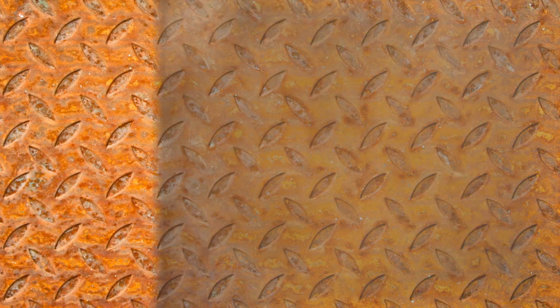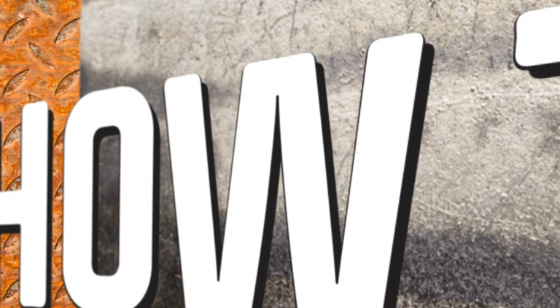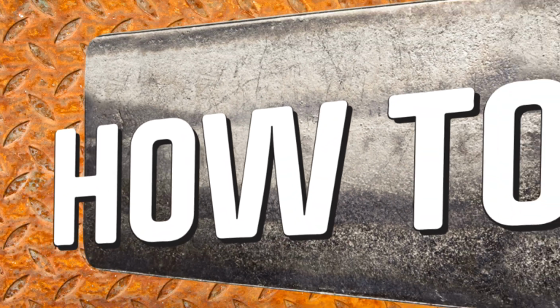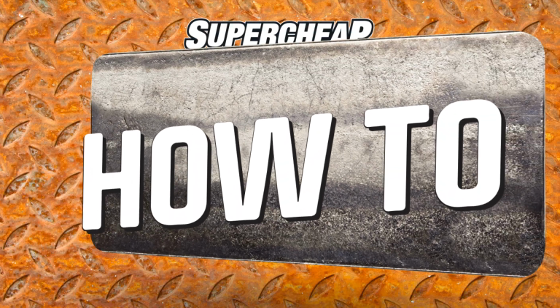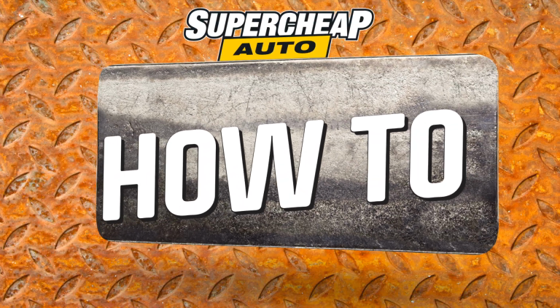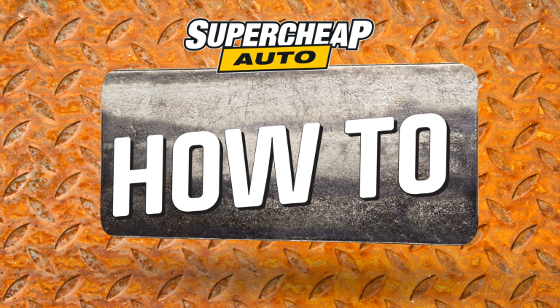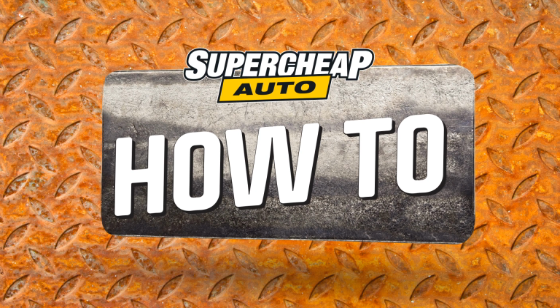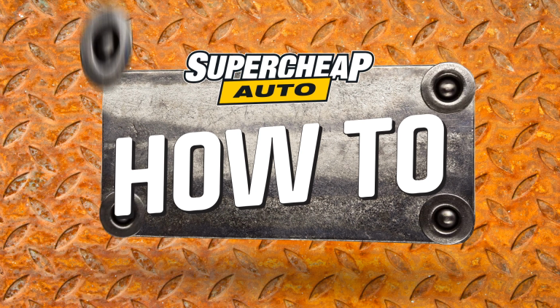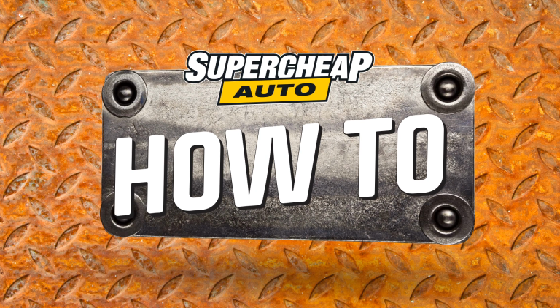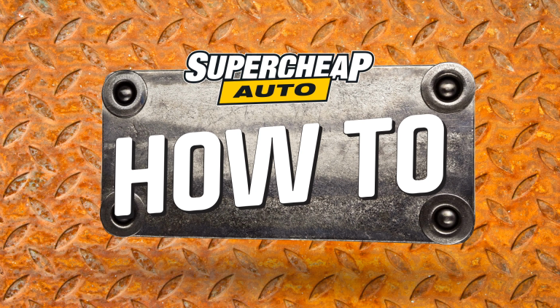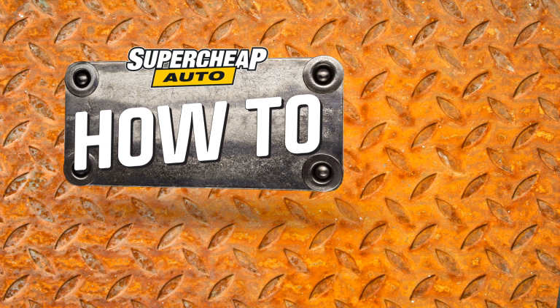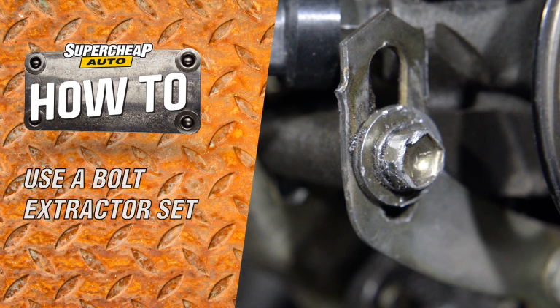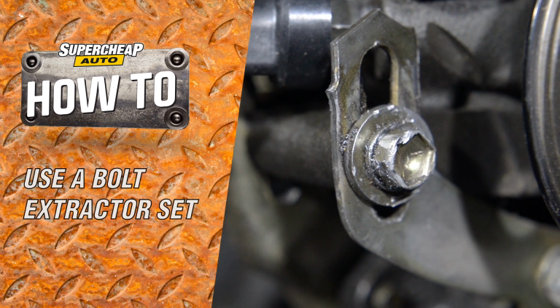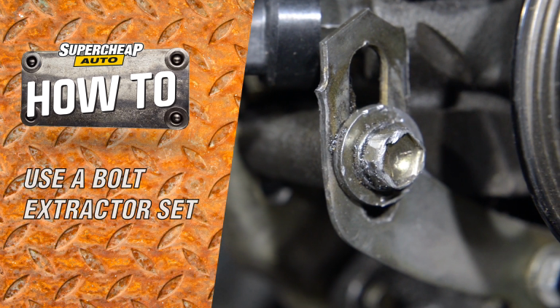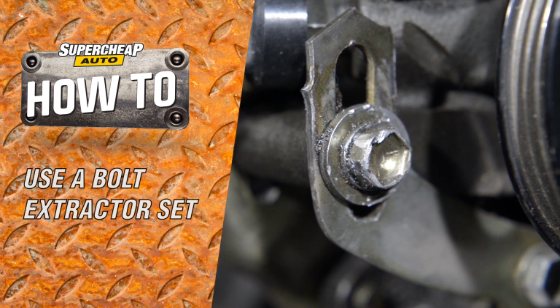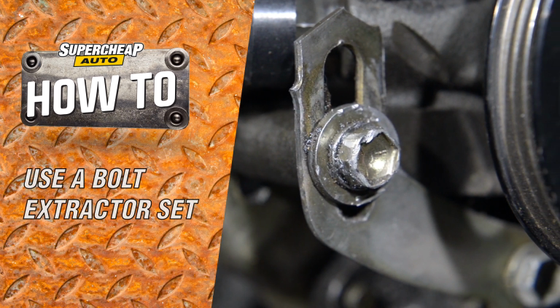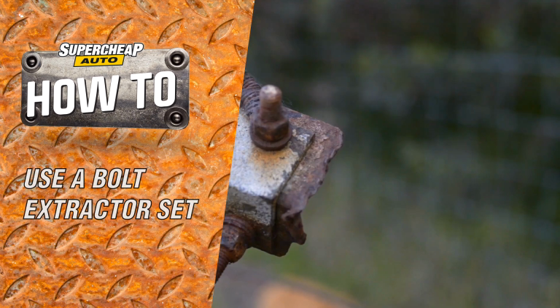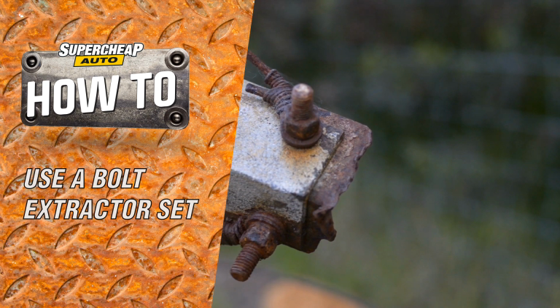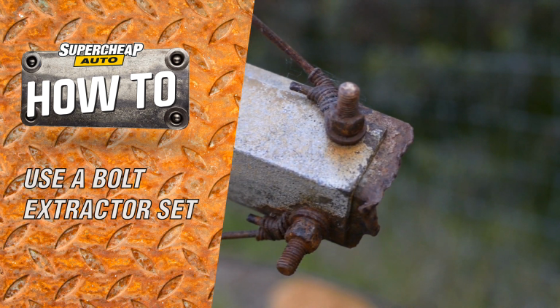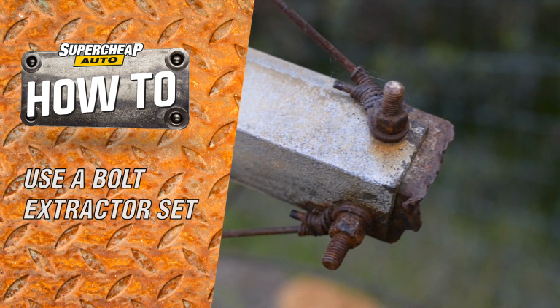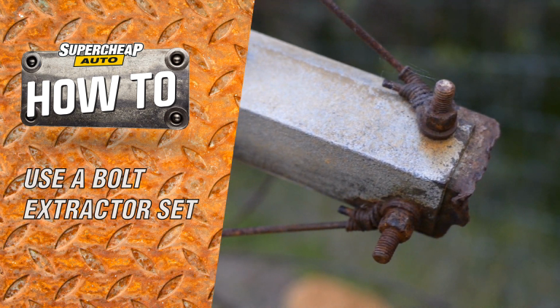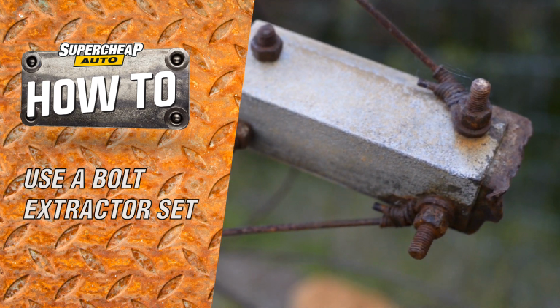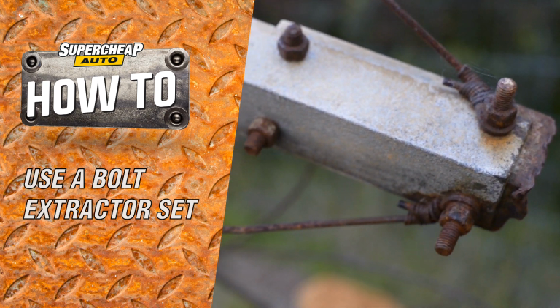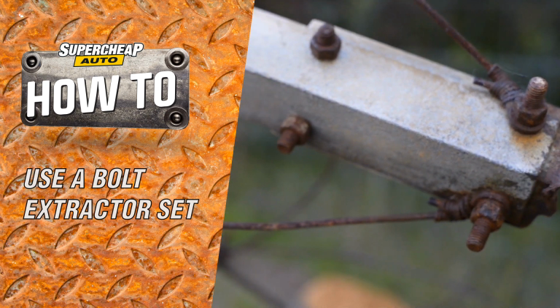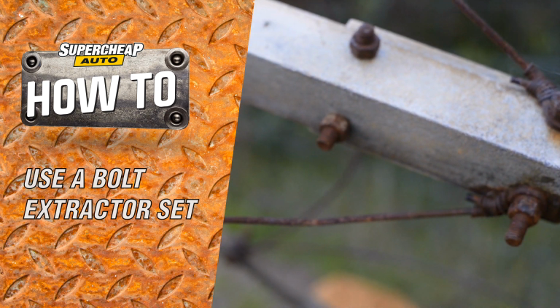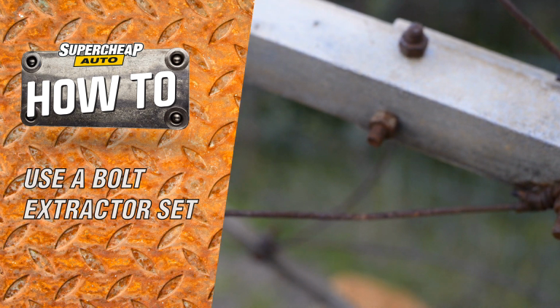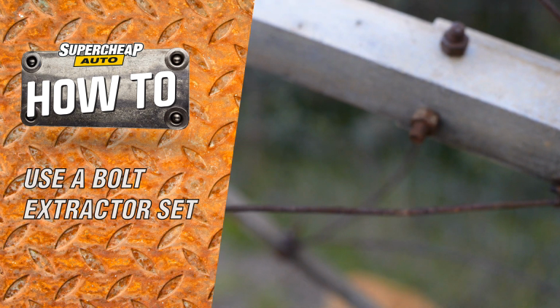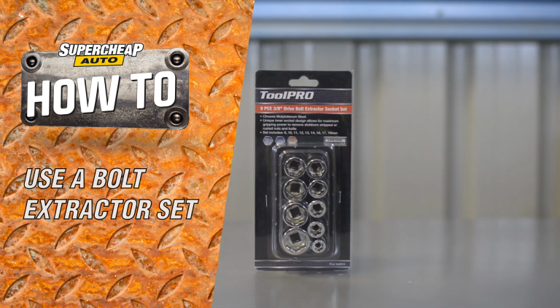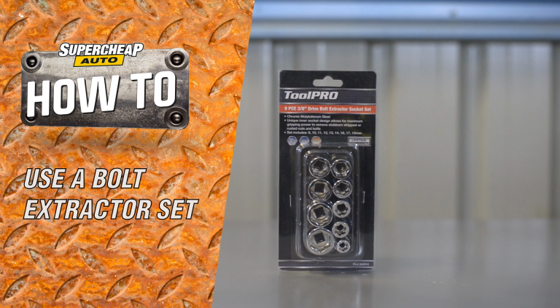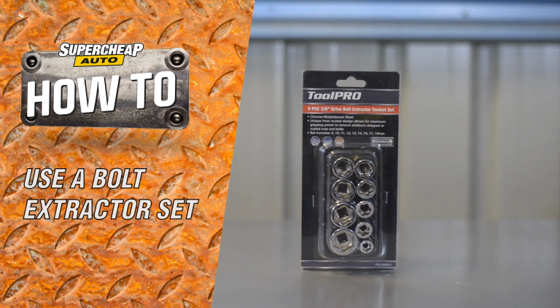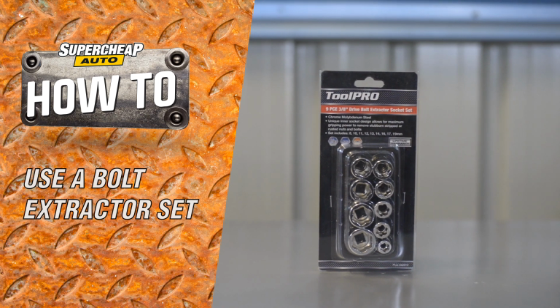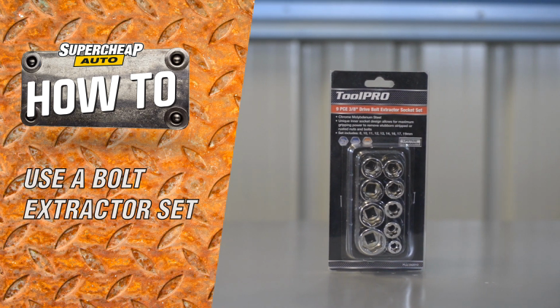A nut or bolt with a rusted or rounded head is a frustrating problem, and all too common on old vehicles and machinery. There are many tricks to removing the damaged fastener, but none as quick and simple as the Toolpro bolt extractor set.